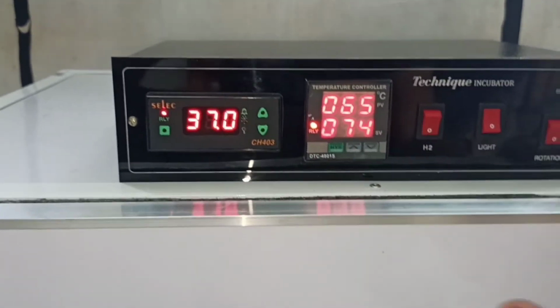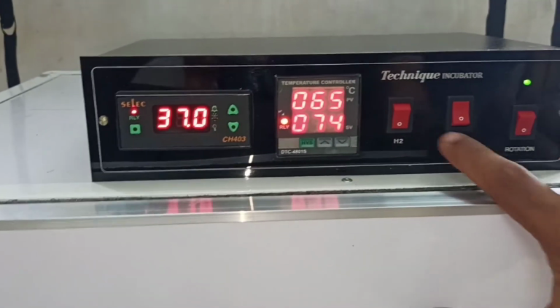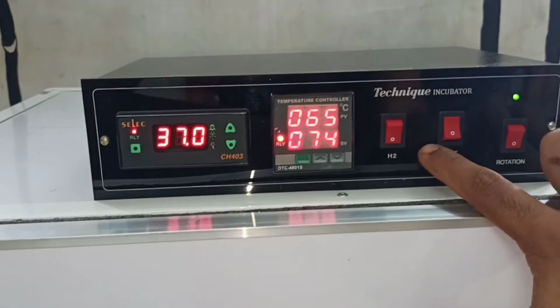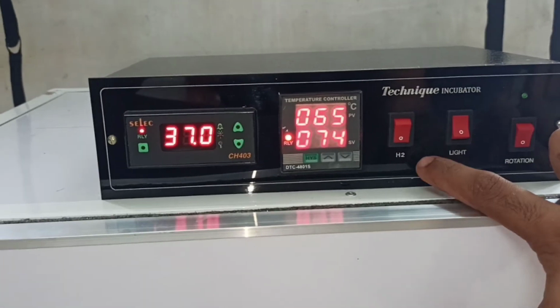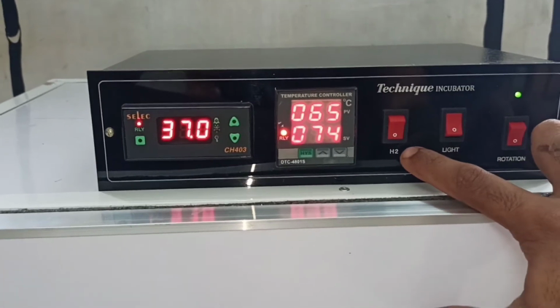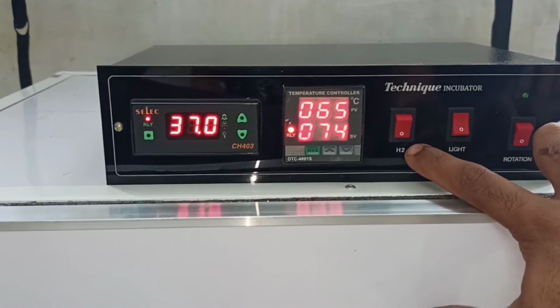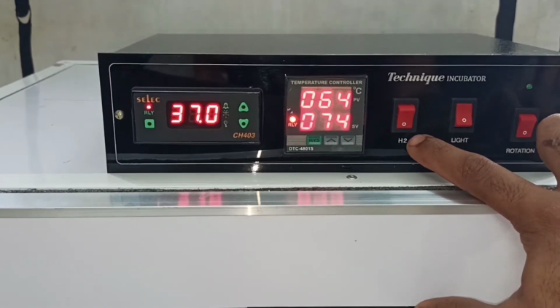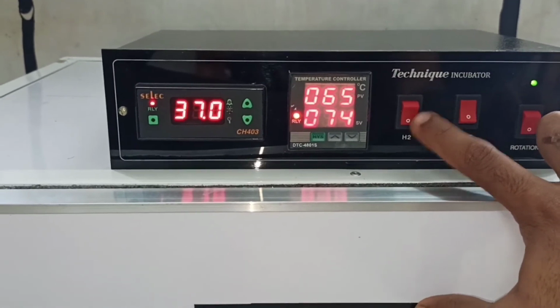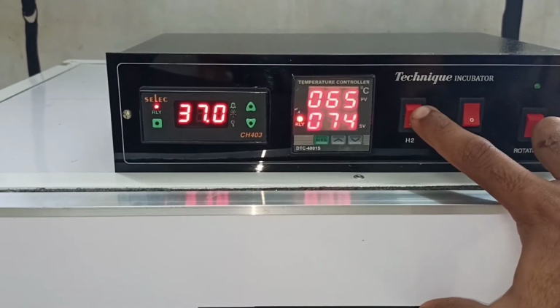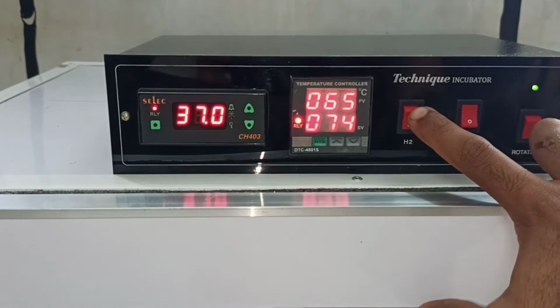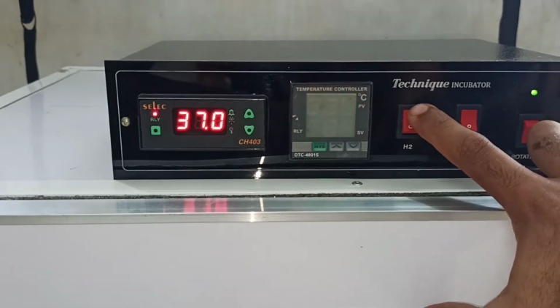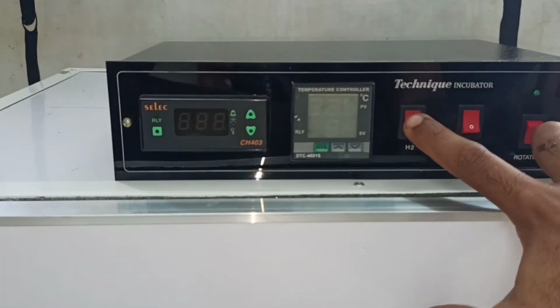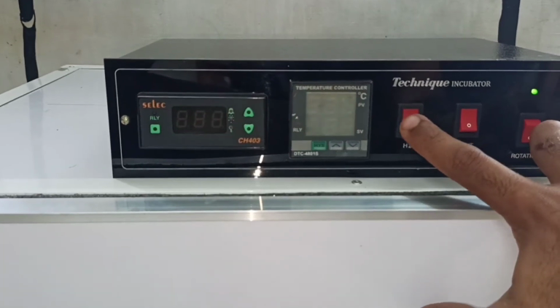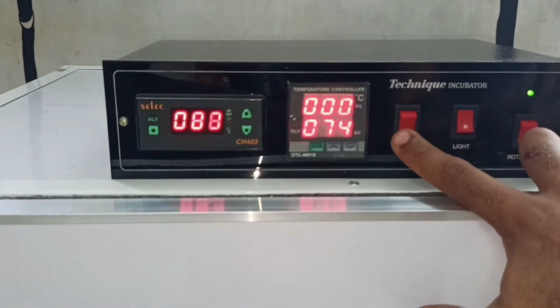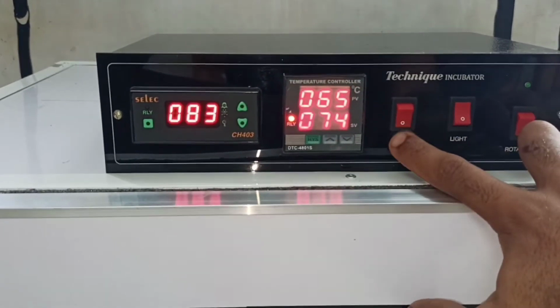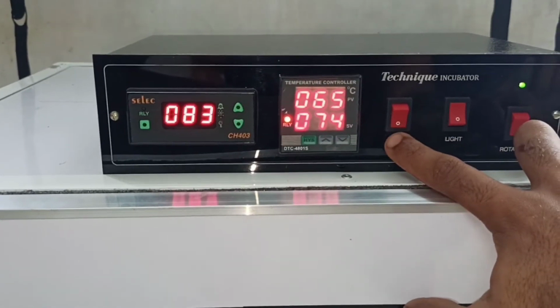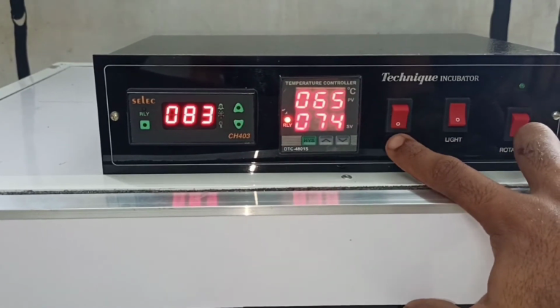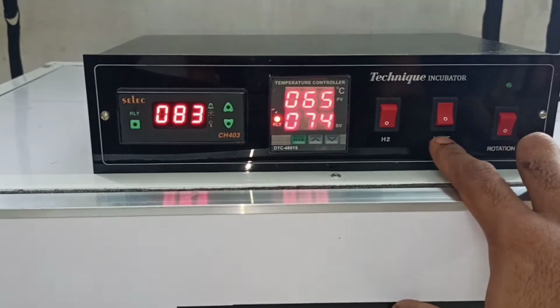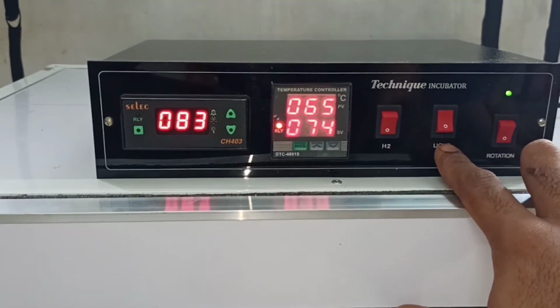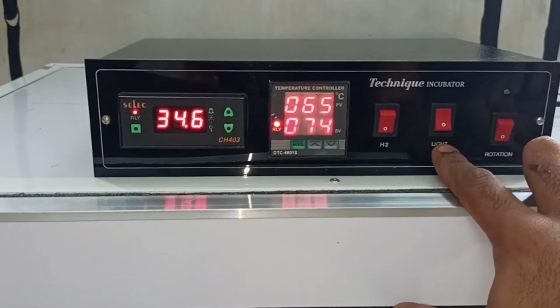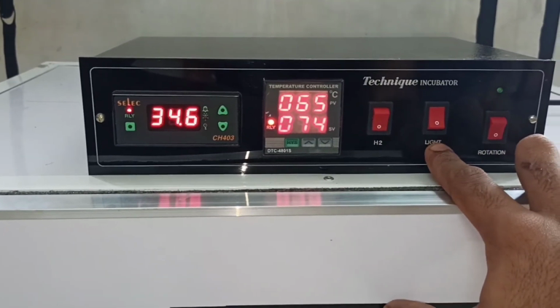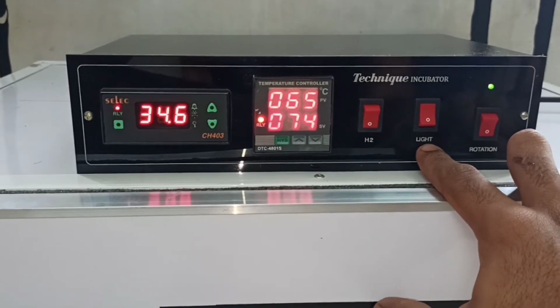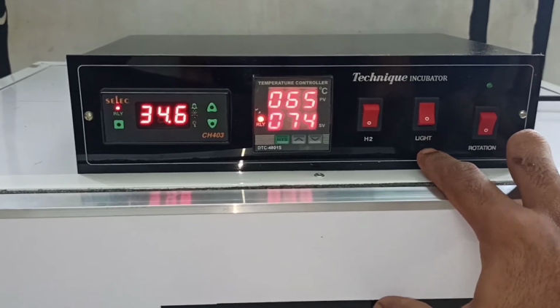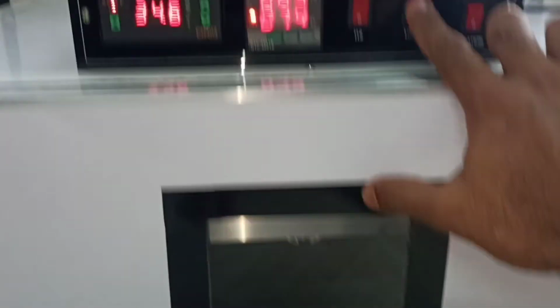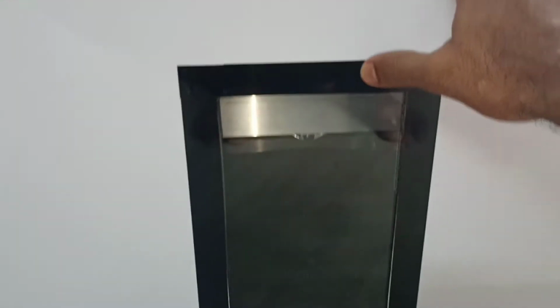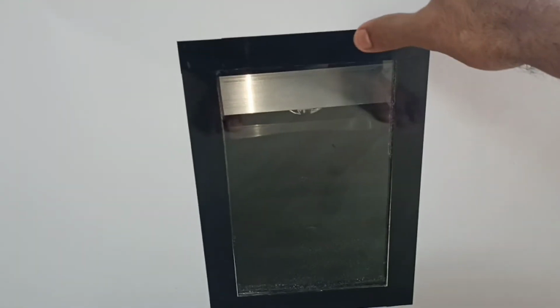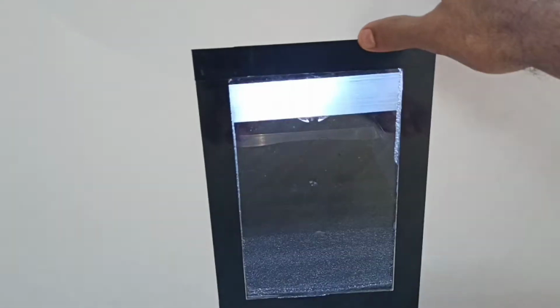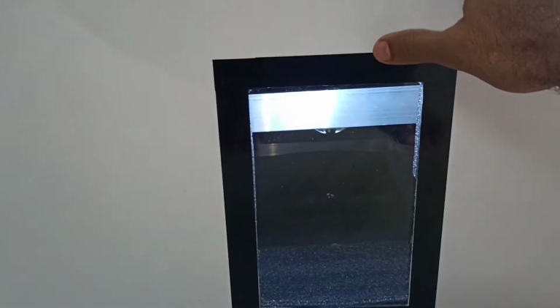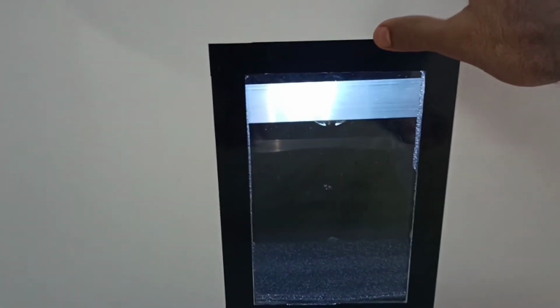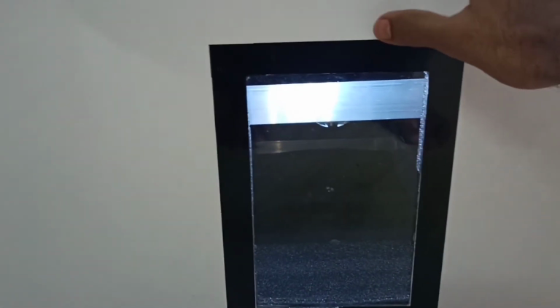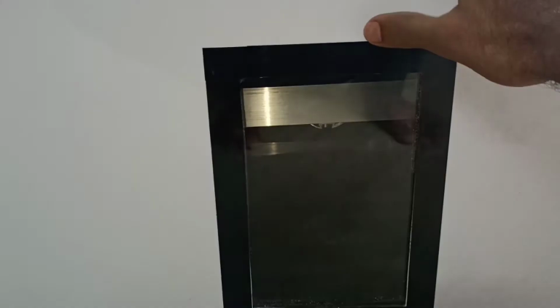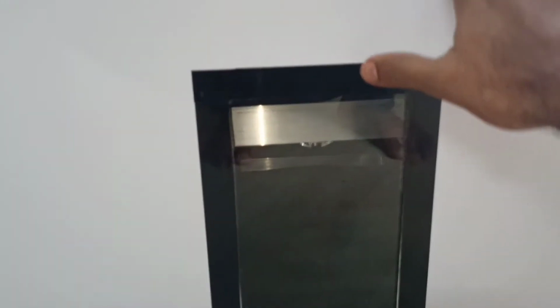If you want to set the humidity, you will be able to set it. The temperature will also be set along with the humidity. Now I will be able to set the temperature.